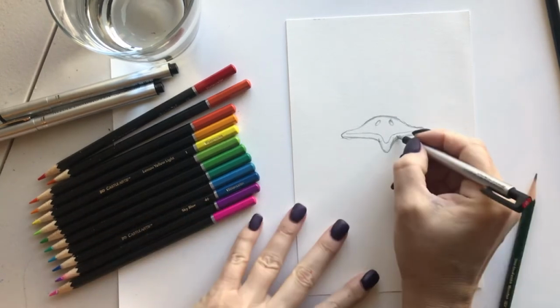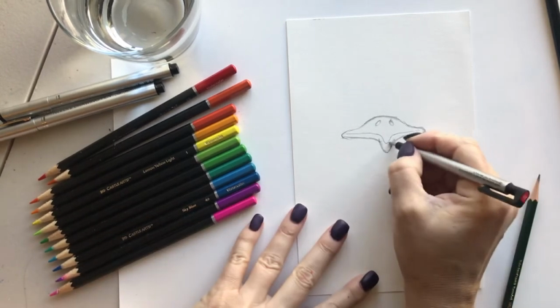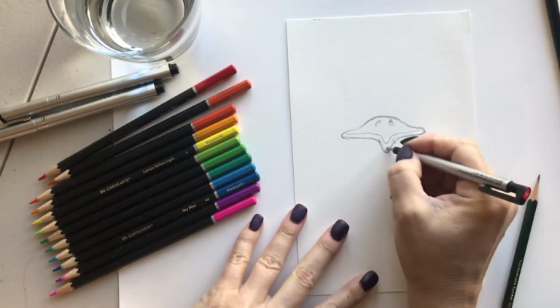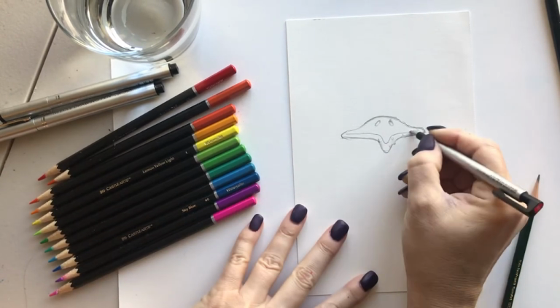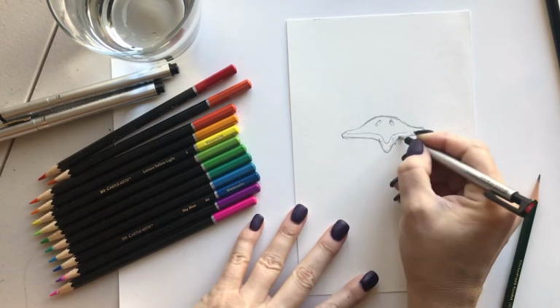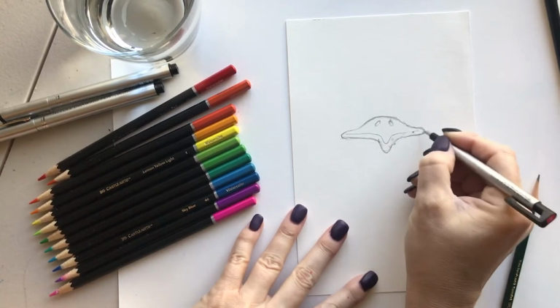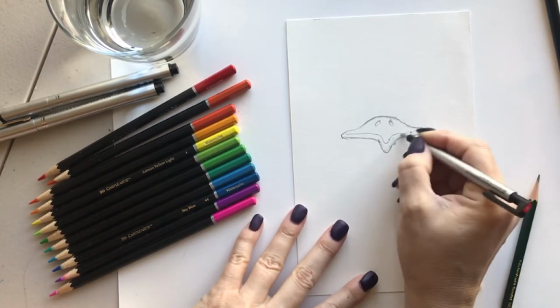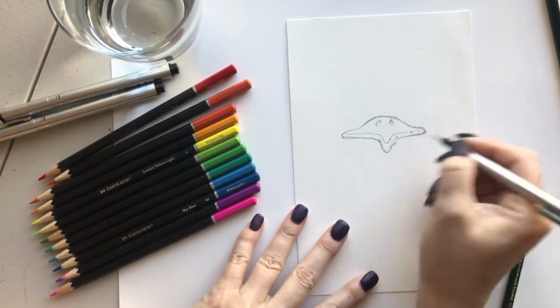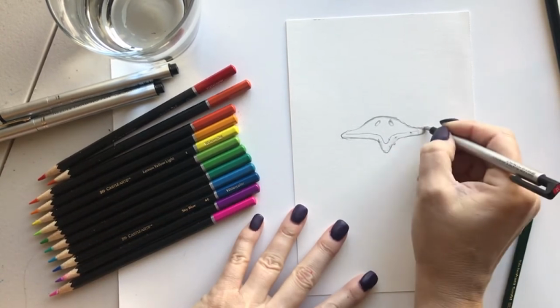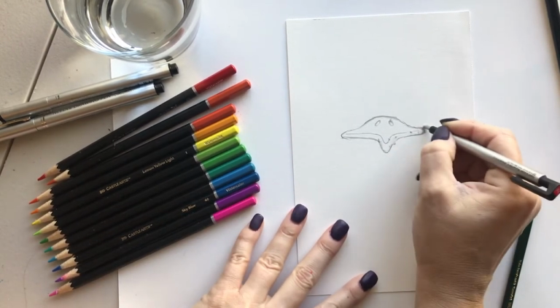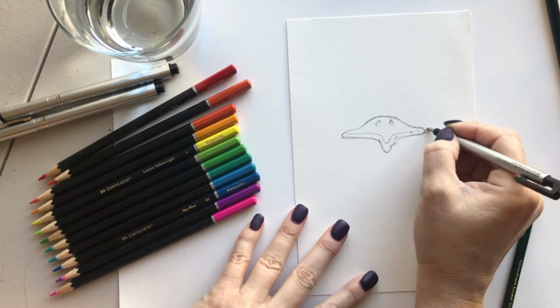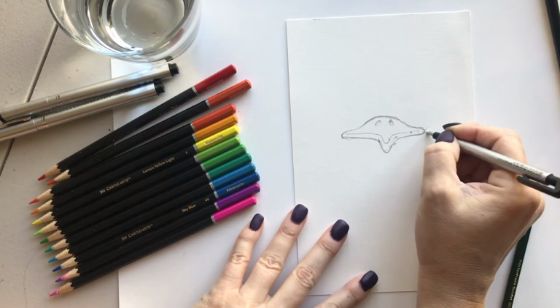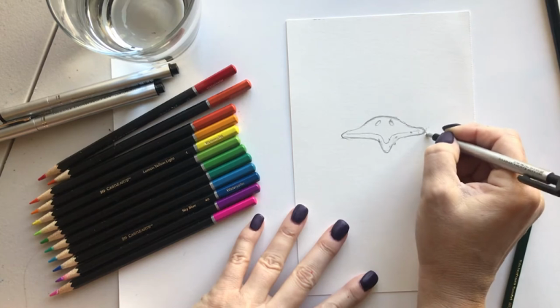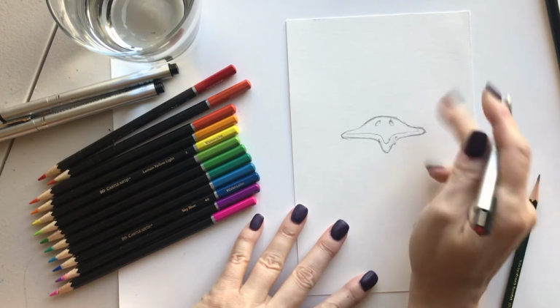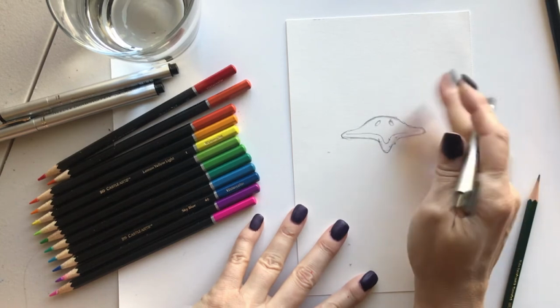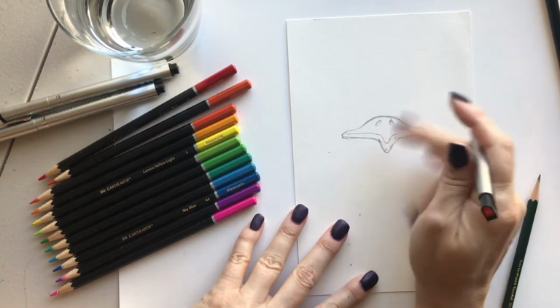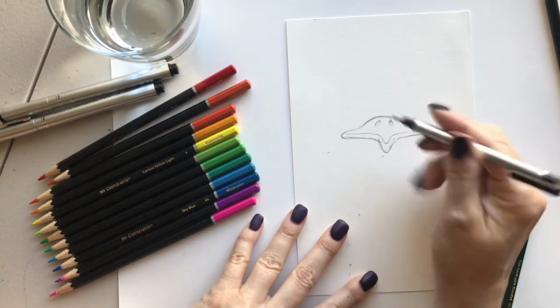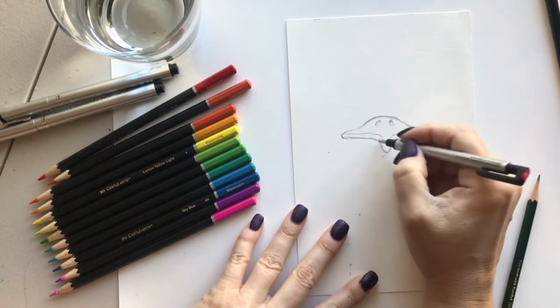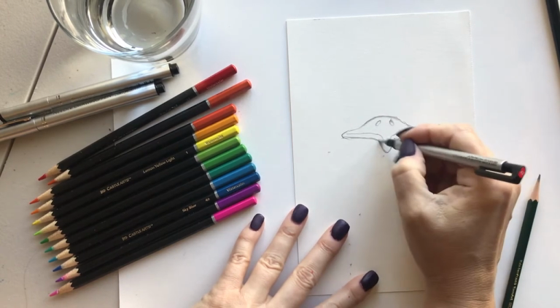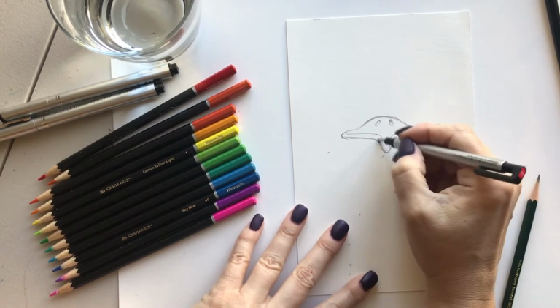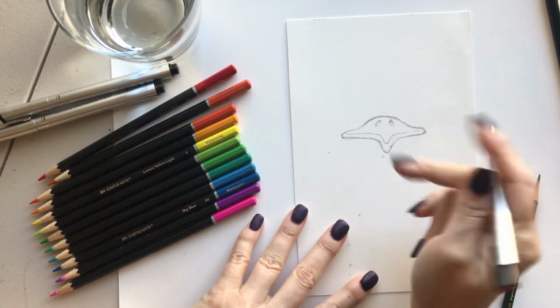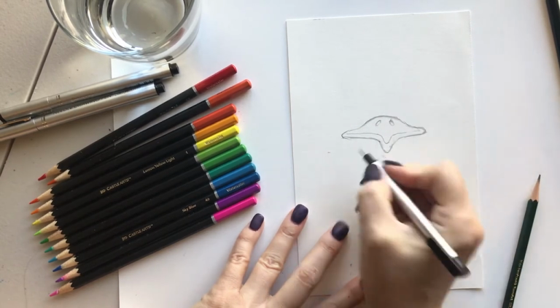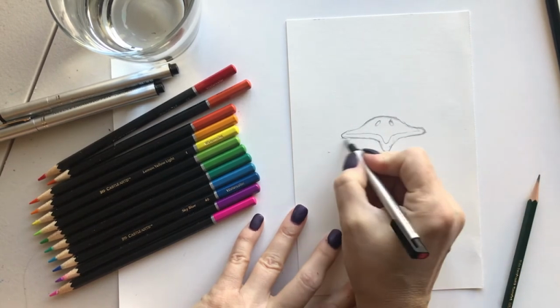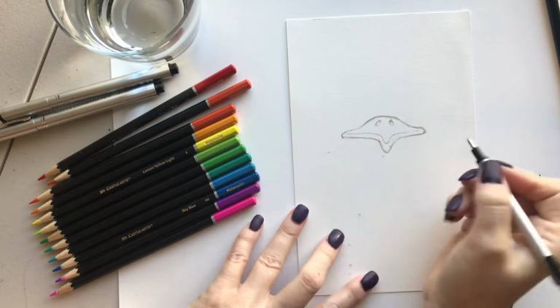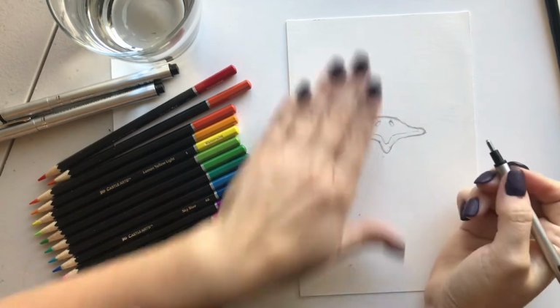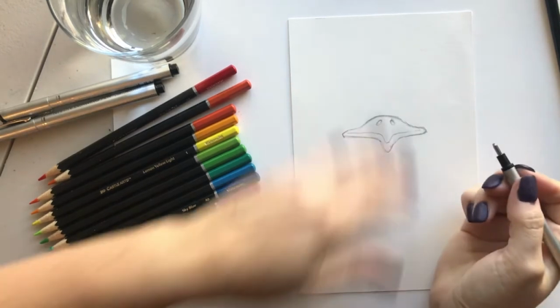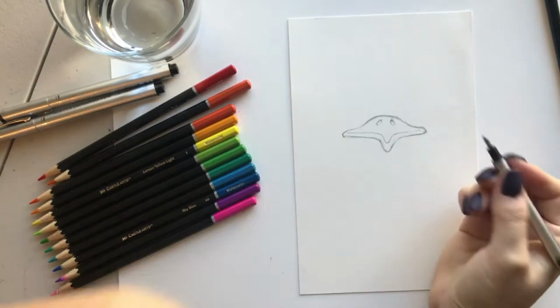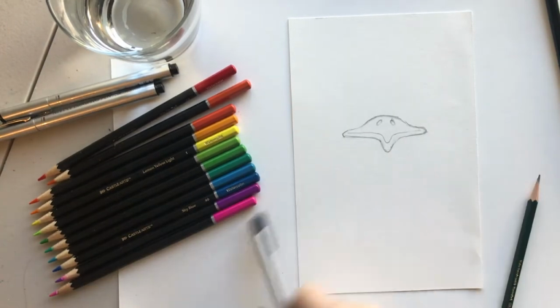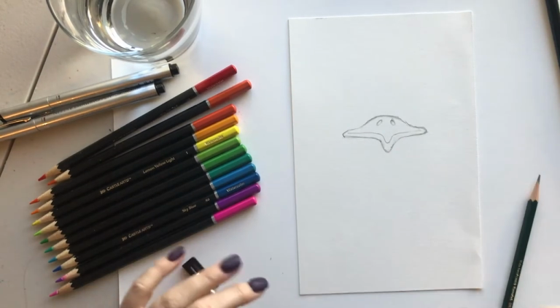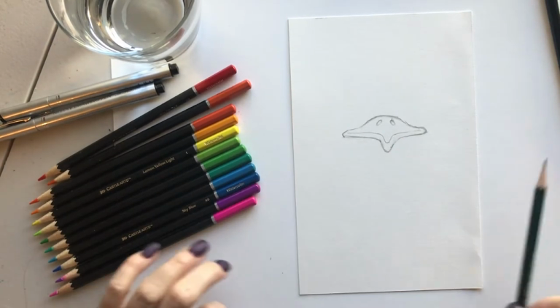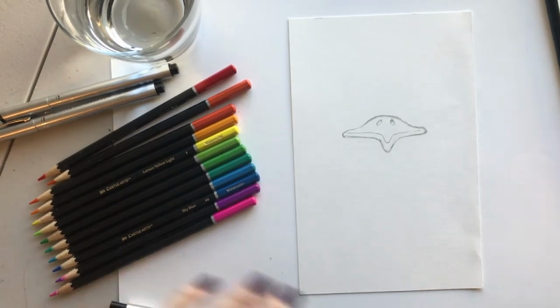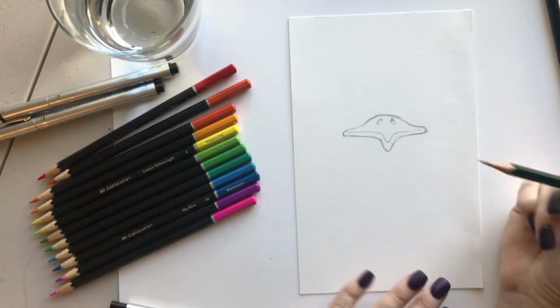Go in with your eraser and lighten up those lines. Remember we're gonna be going over this with our sharpie, so you don't want to push too hard with your pencil — use nice light lines.